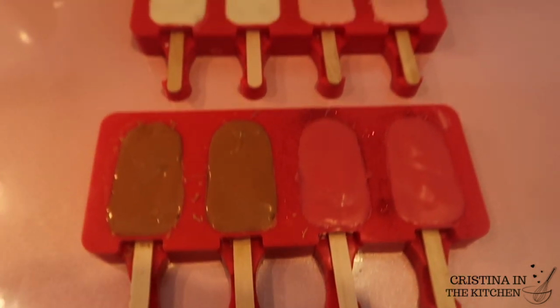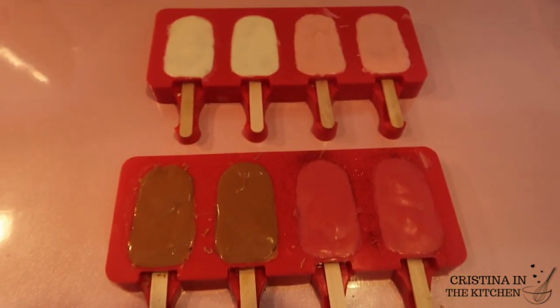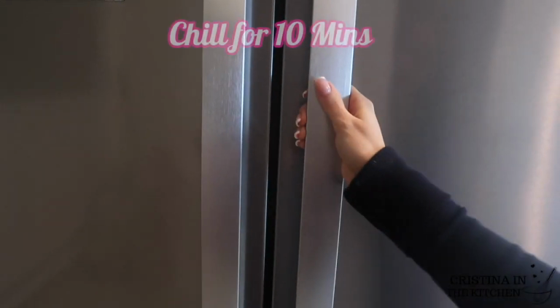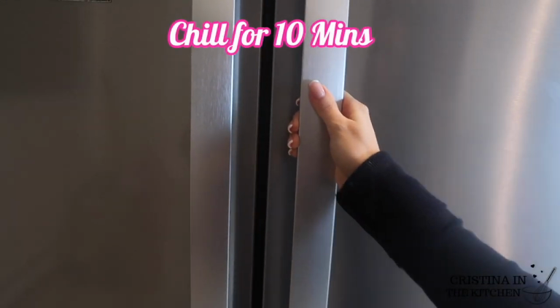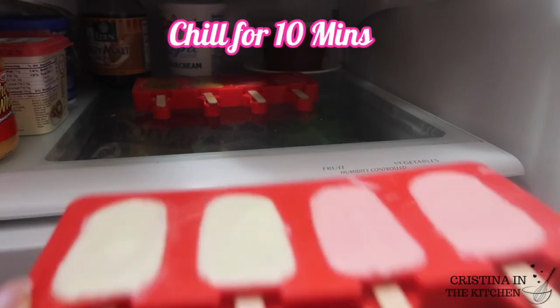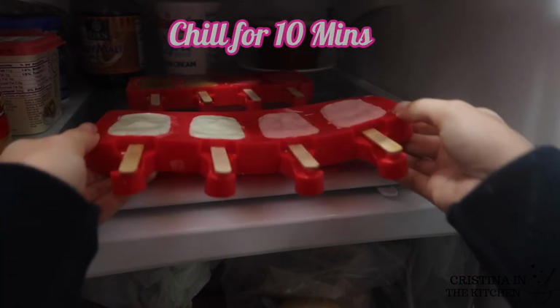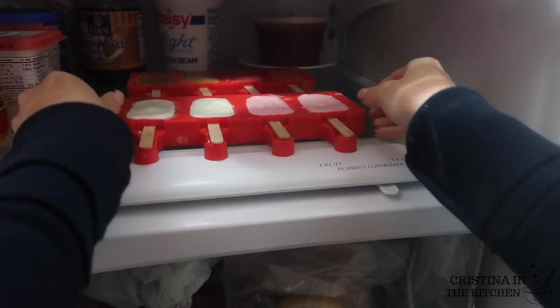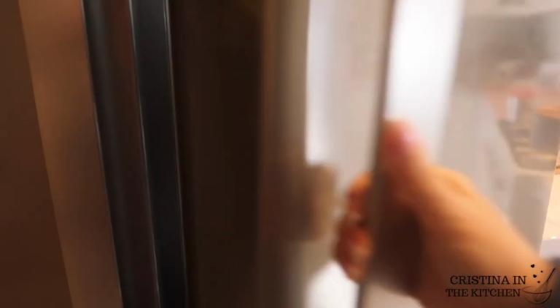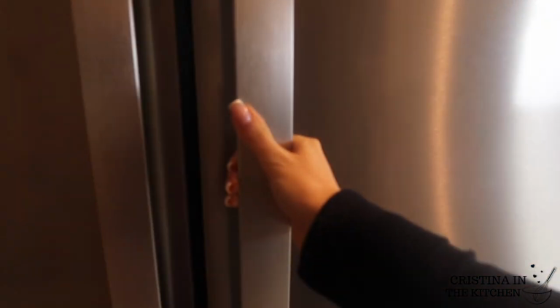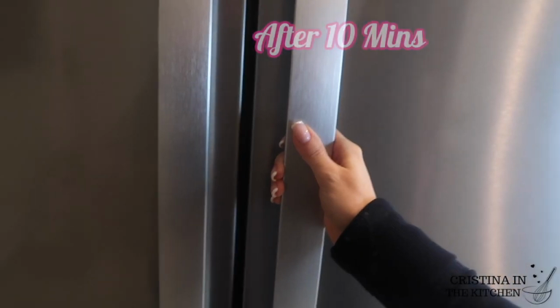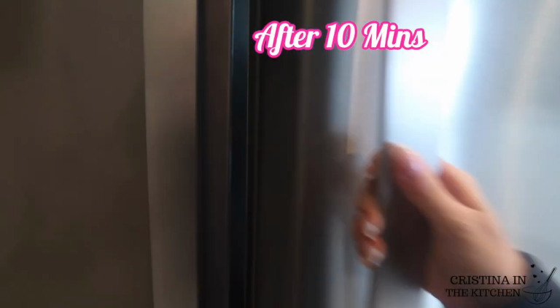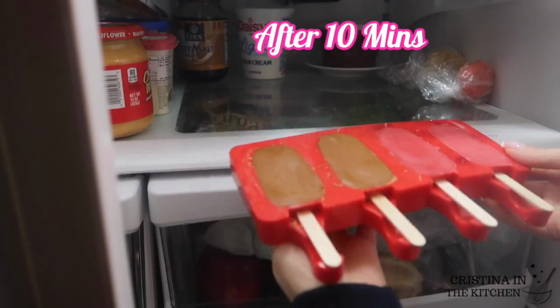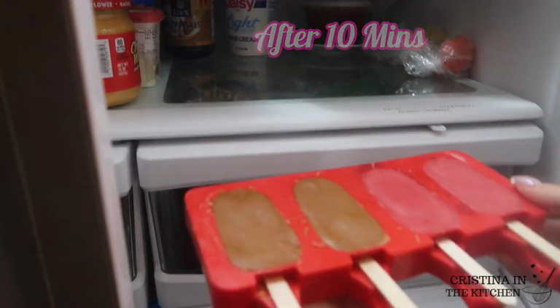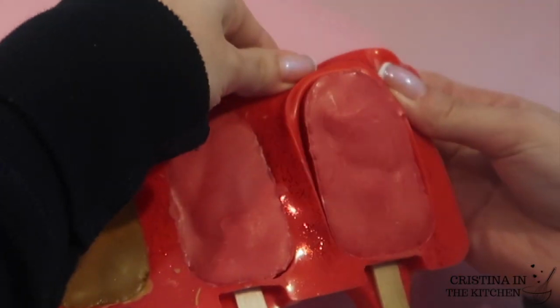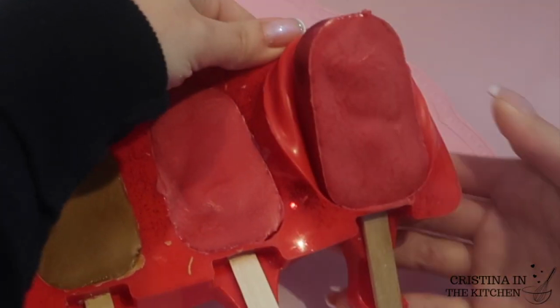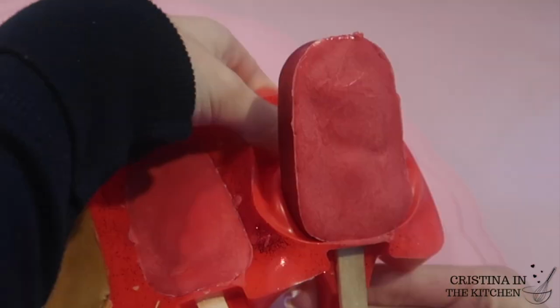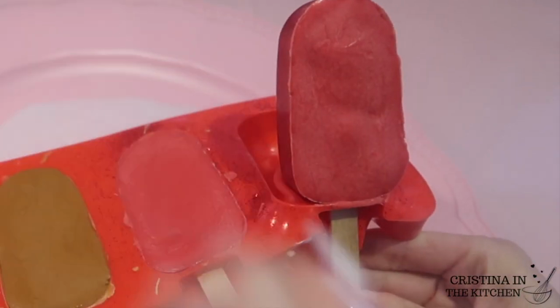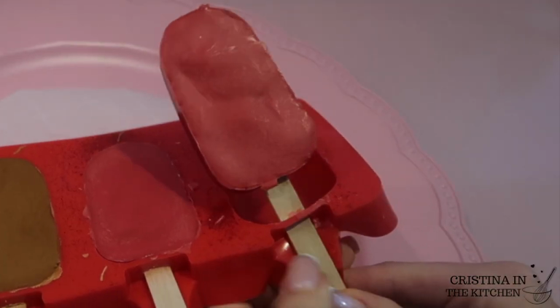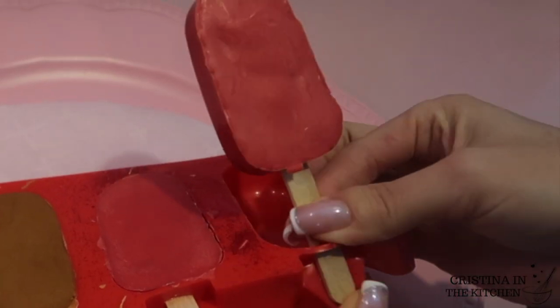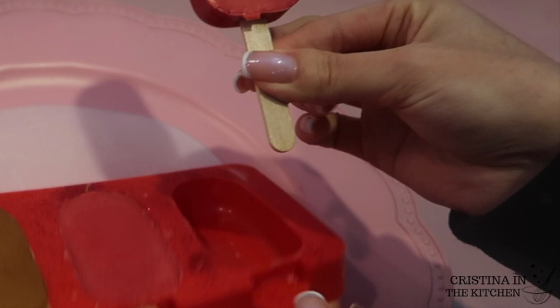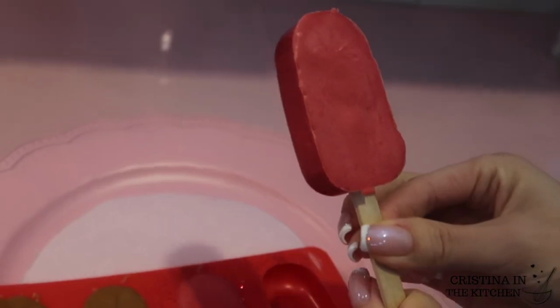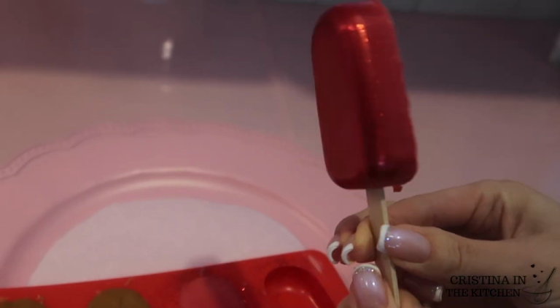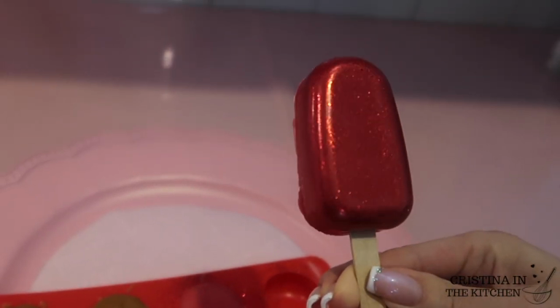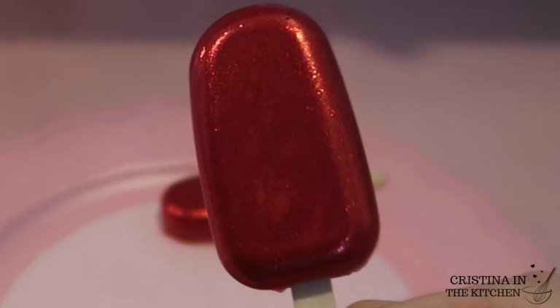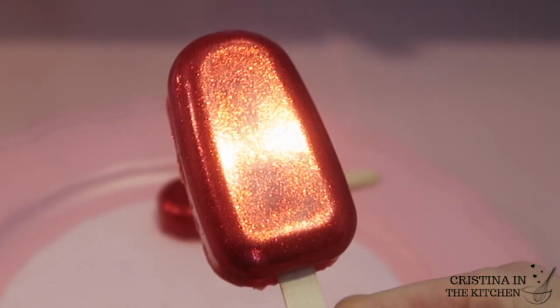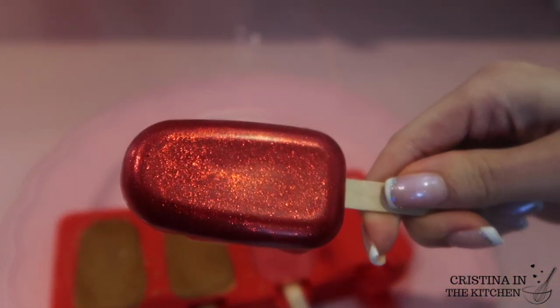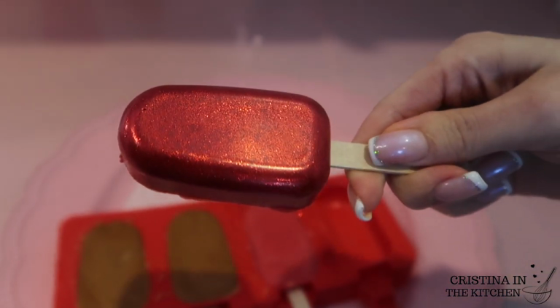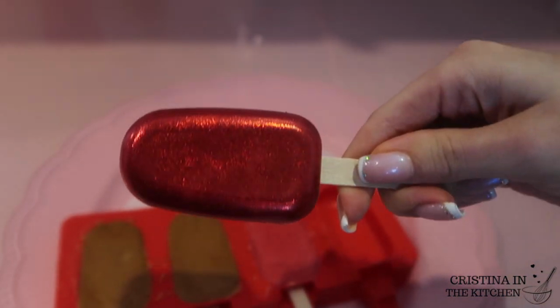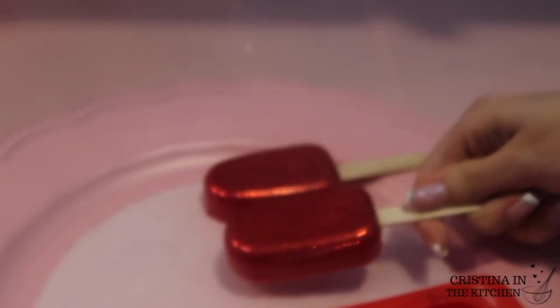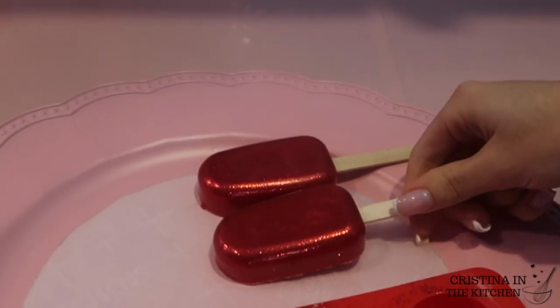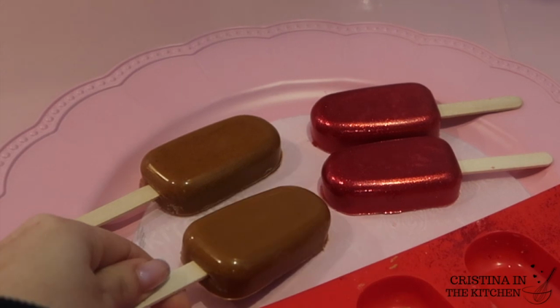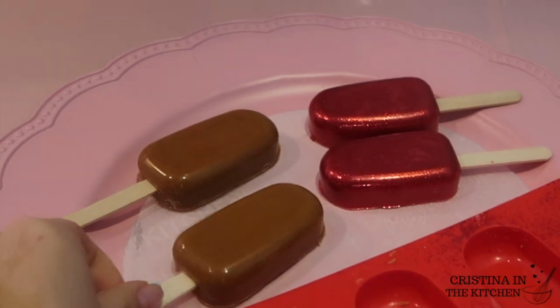Only 10 more minutes in the fridge and it's almost decorating time. Release the top portion from the mold first, then push your stick out through the slot. These look beautiful plain, but it's almost Valentine's Day!